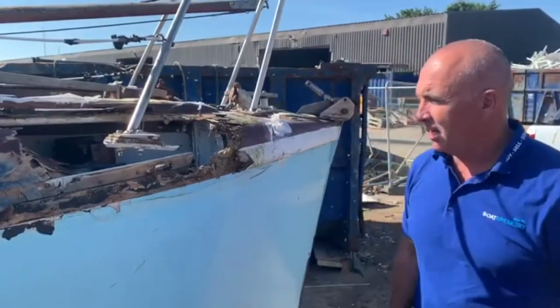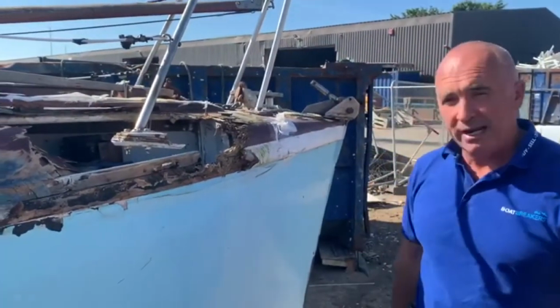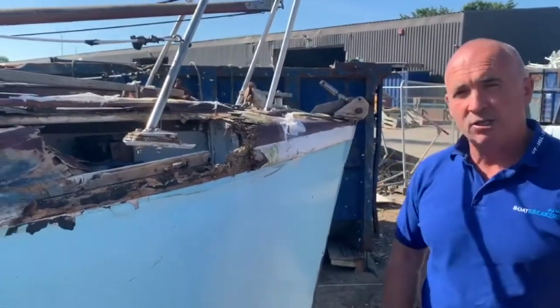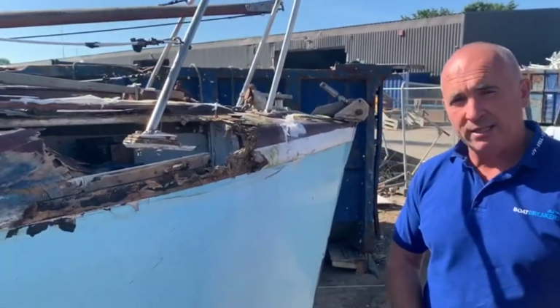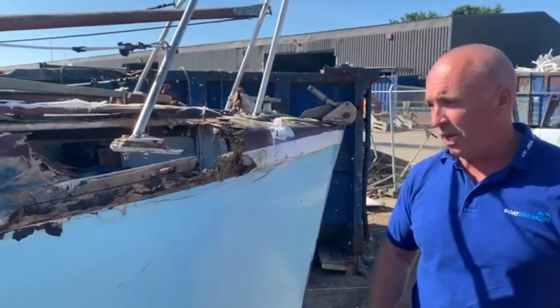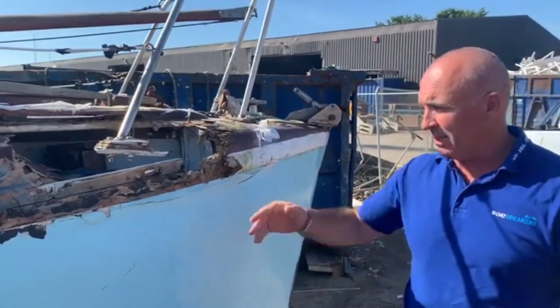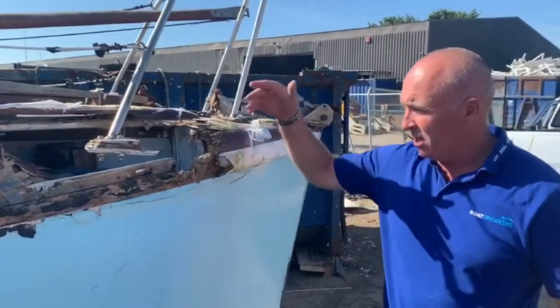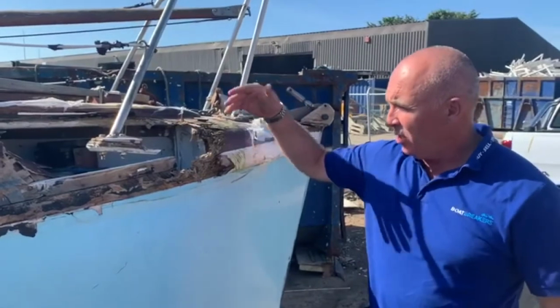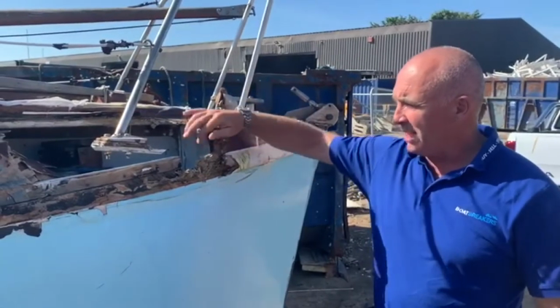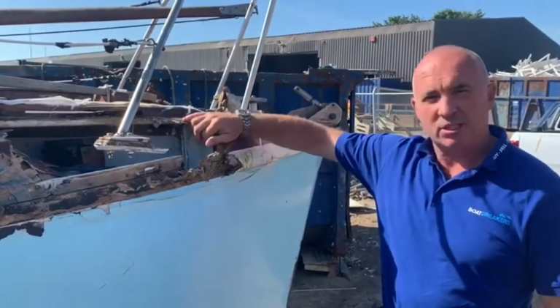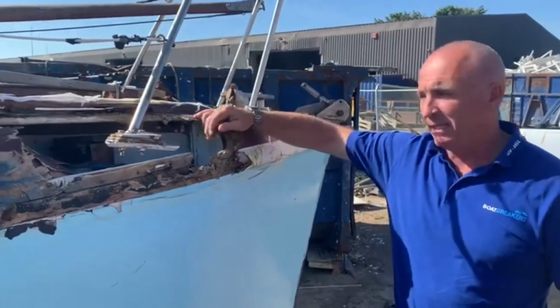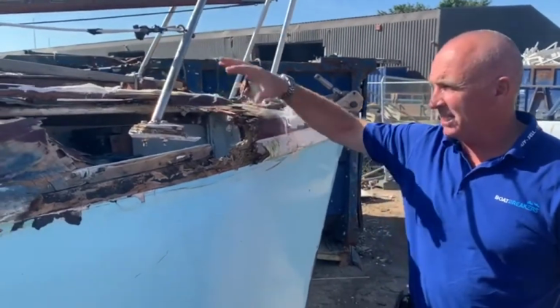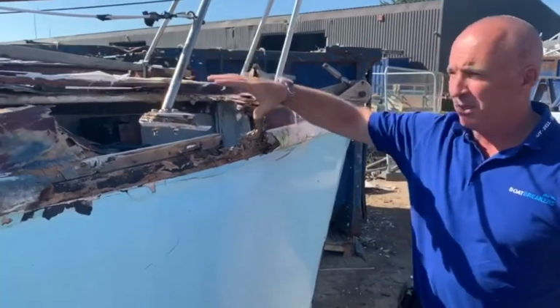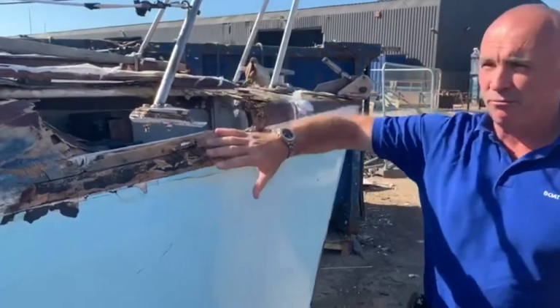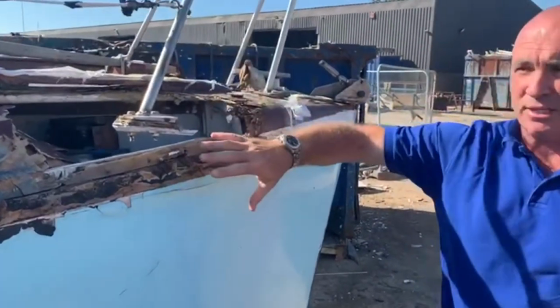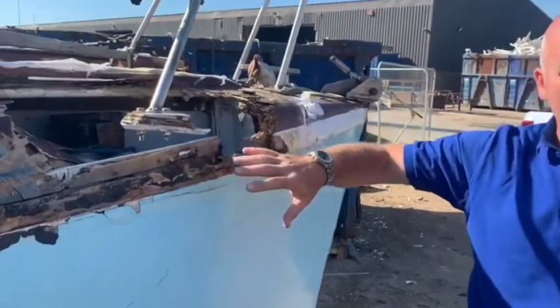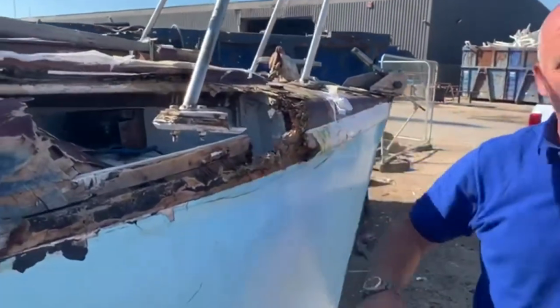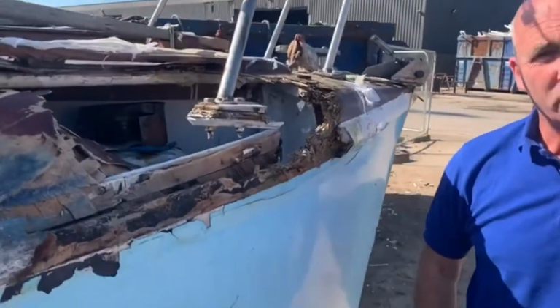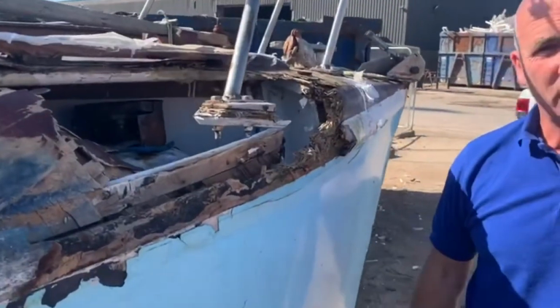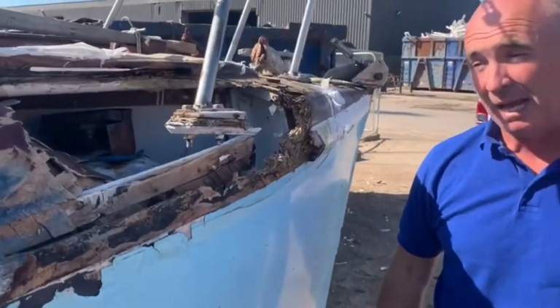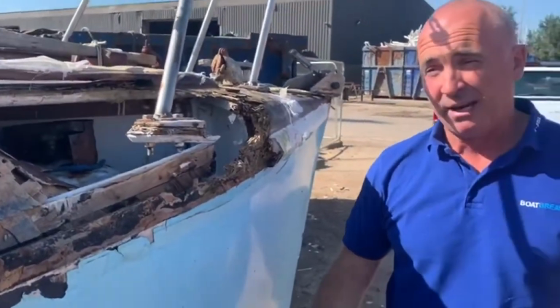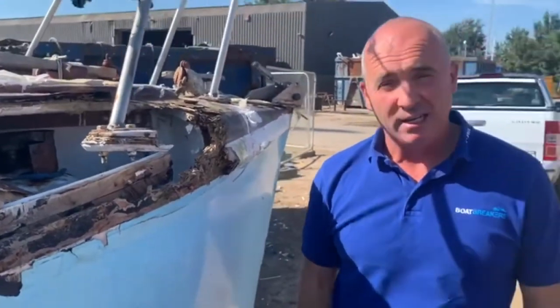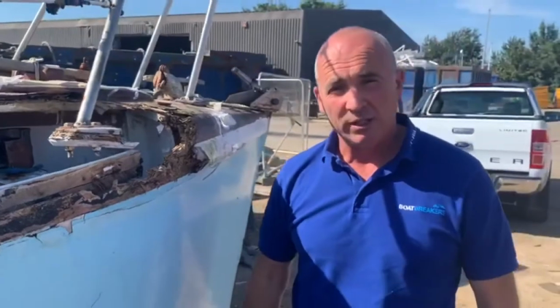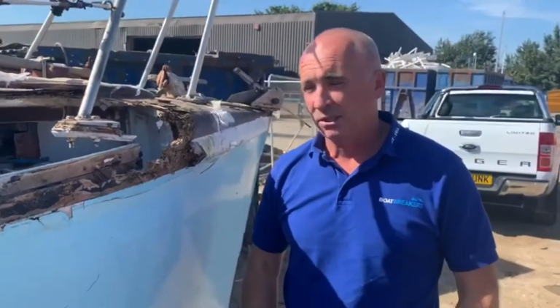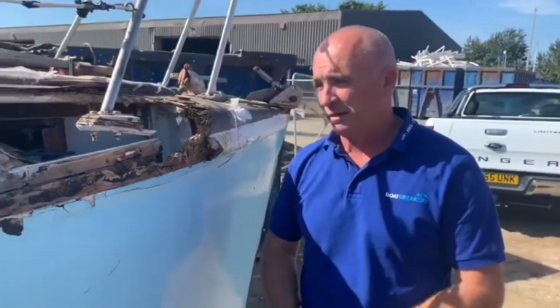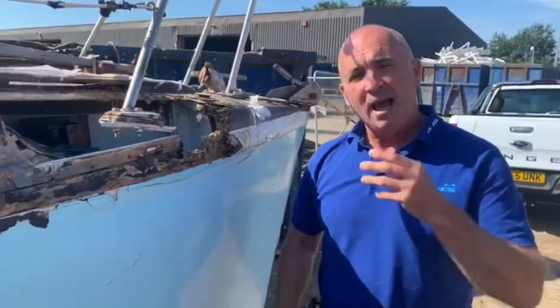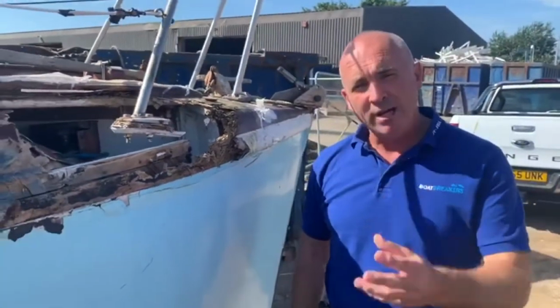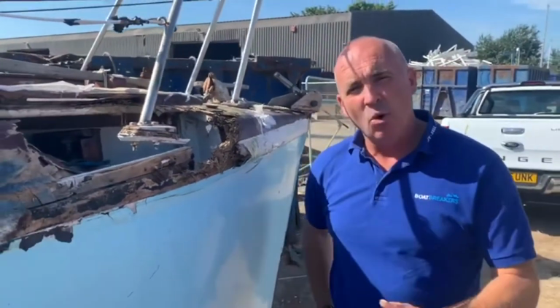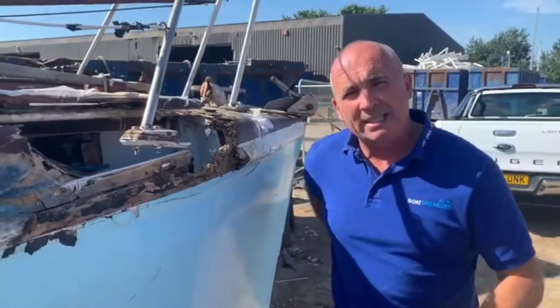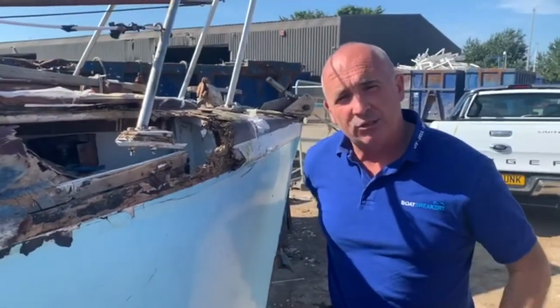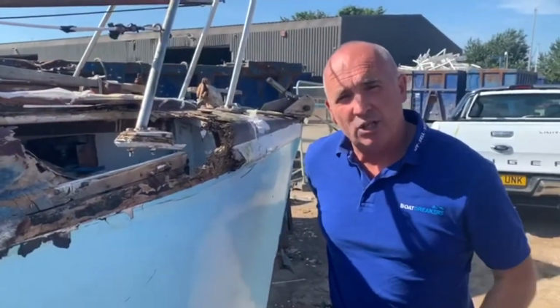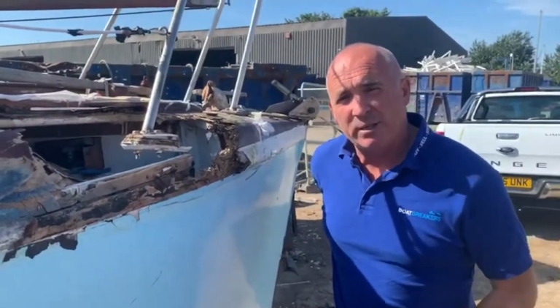A great shame because look at the damage that's been done — it's absolutely written this boat off according to the insurance company, and frankly according to us as well. The reason why it's such a write-off is because of how these boats were made.